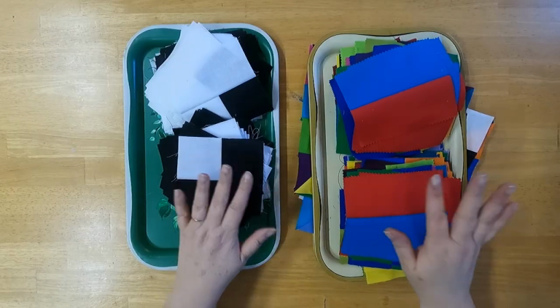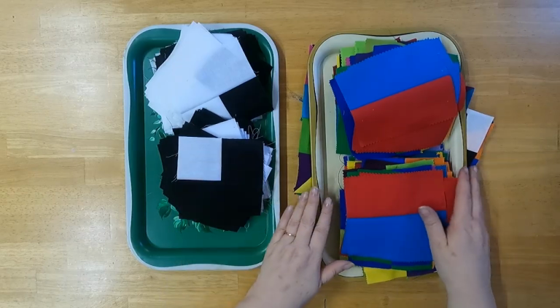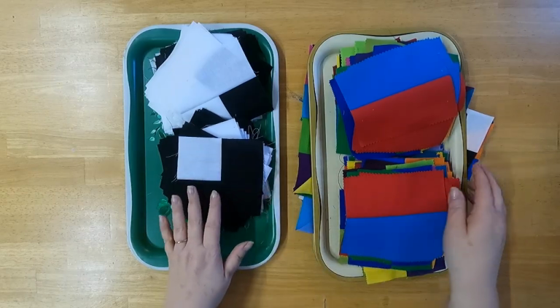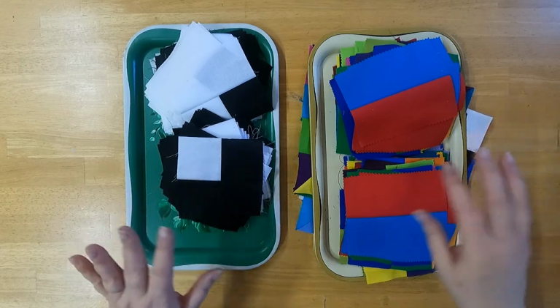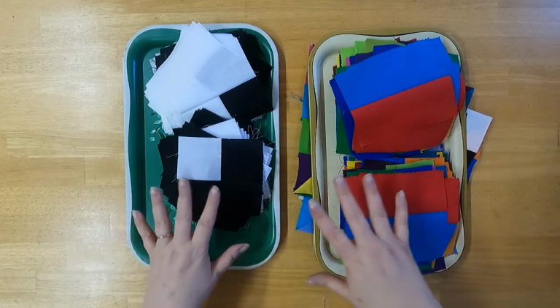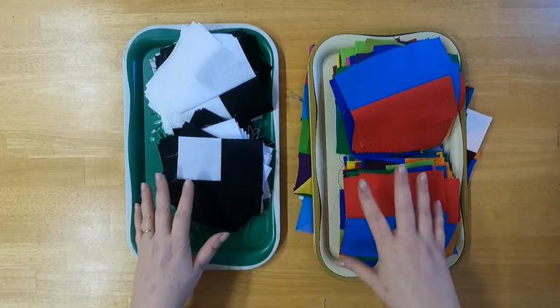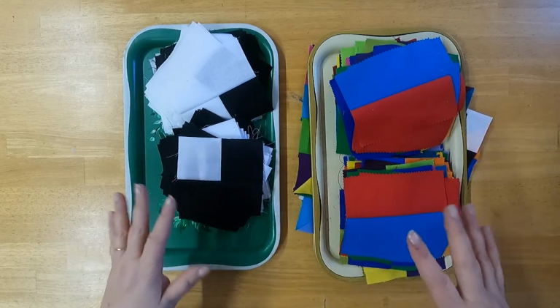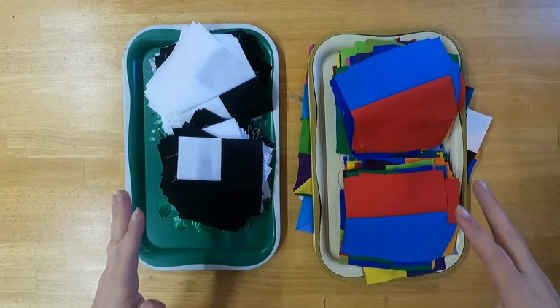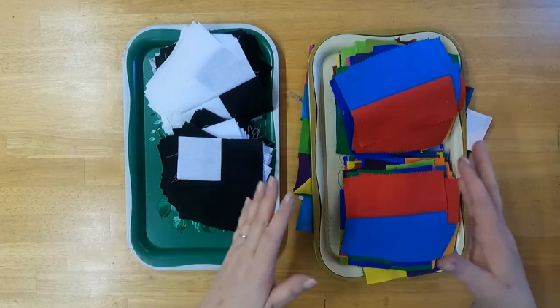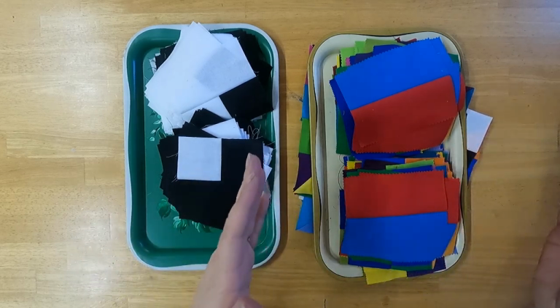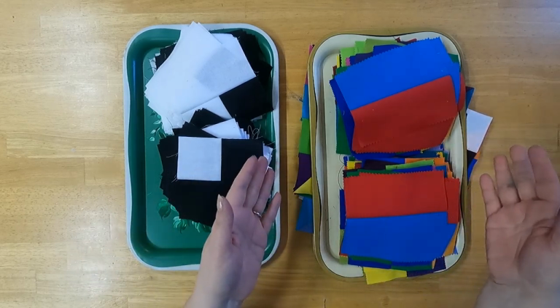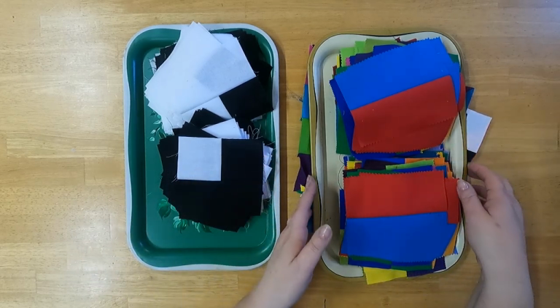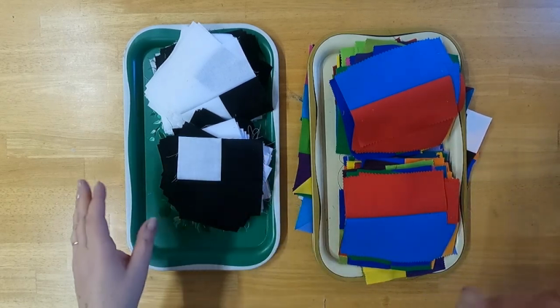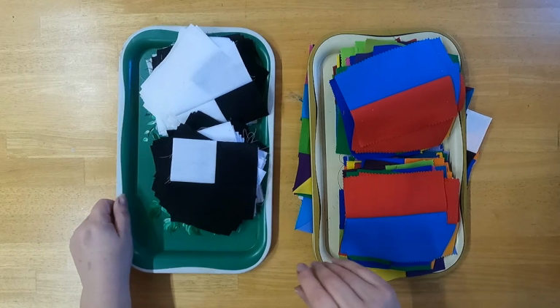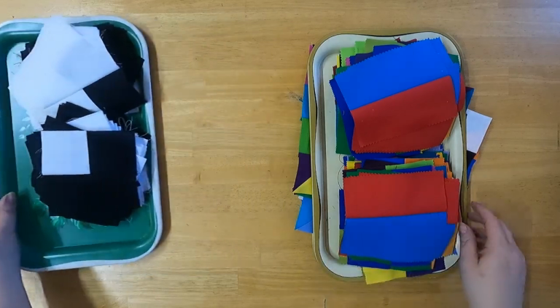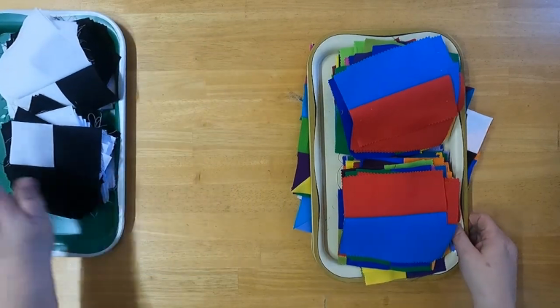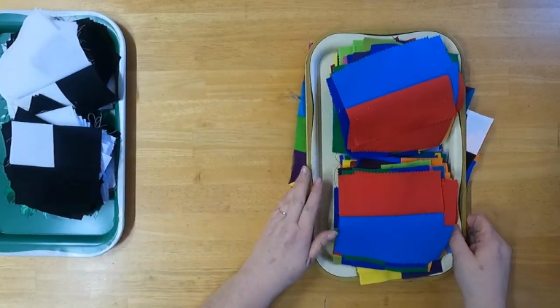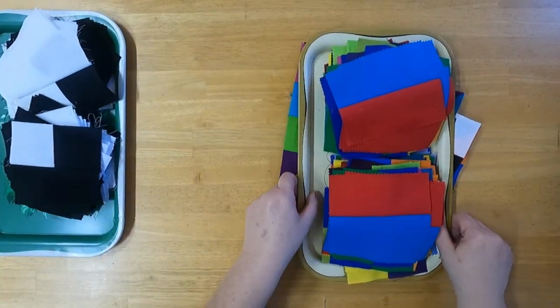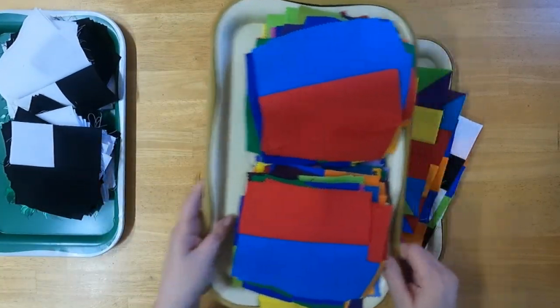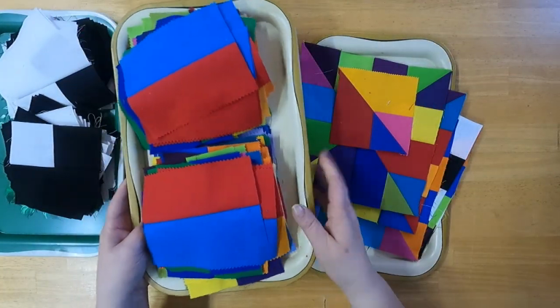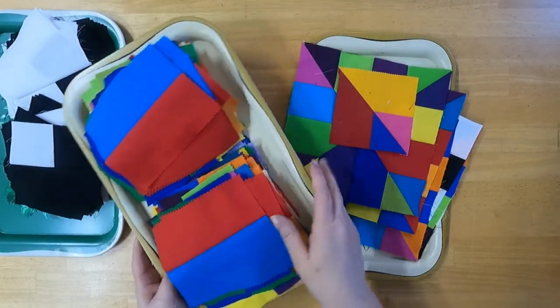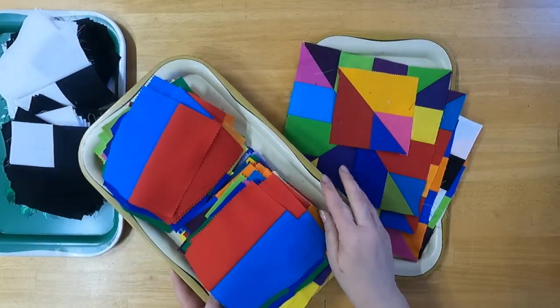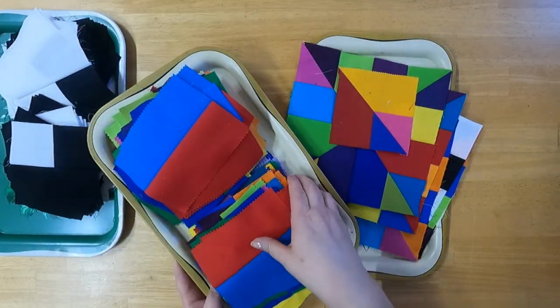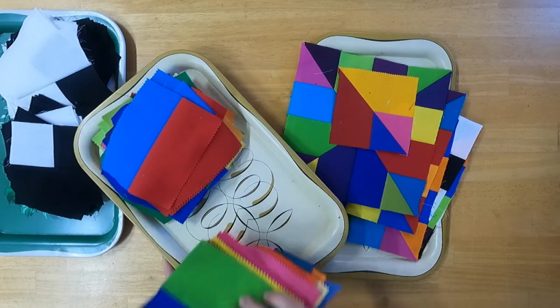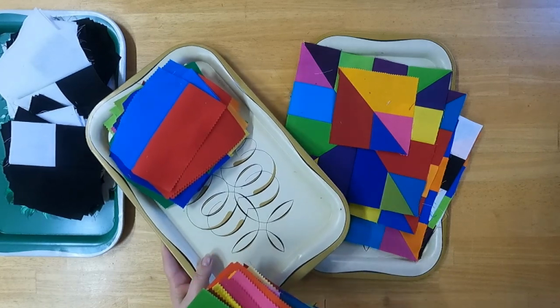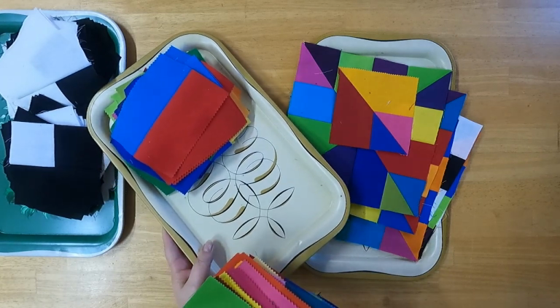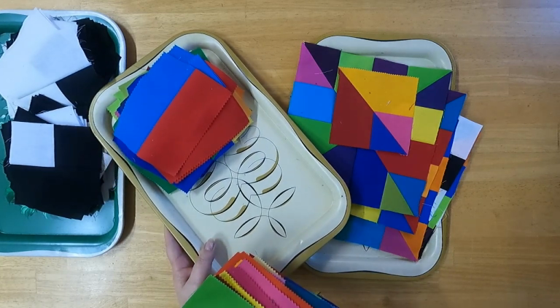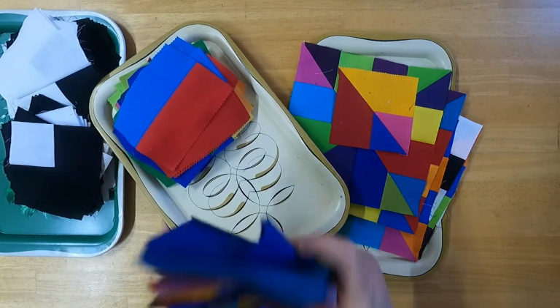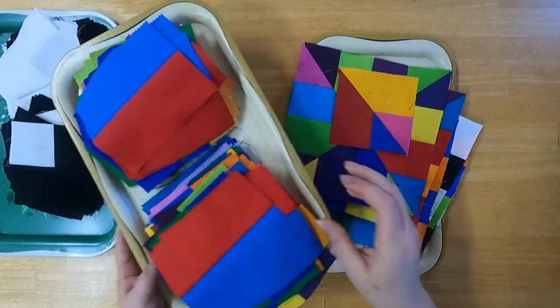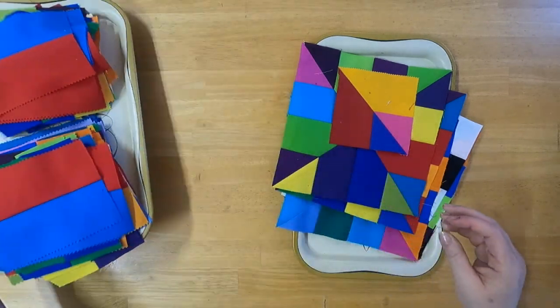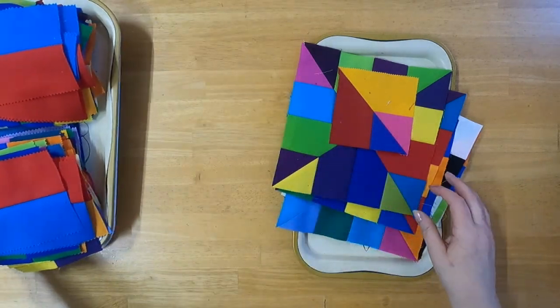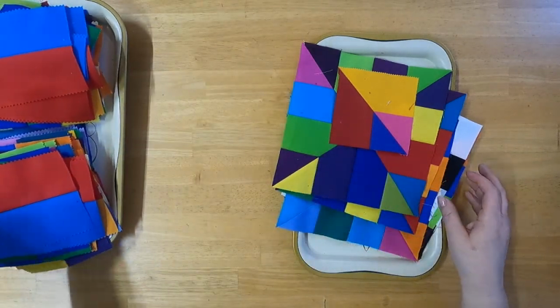I have my units sewn and cut up into the units that make up the blocks. Let me show you how the block is made before we dig into this. I love these old antique trays — they're so cool. They work so well for organizing things and I can just stack them up.